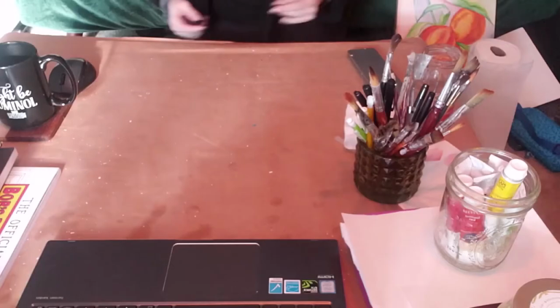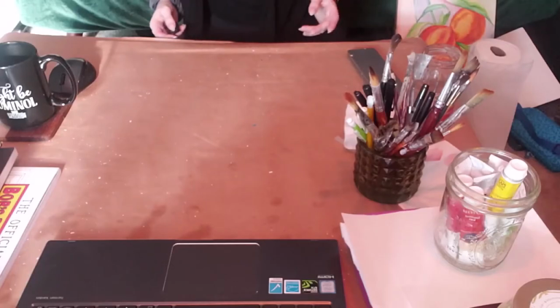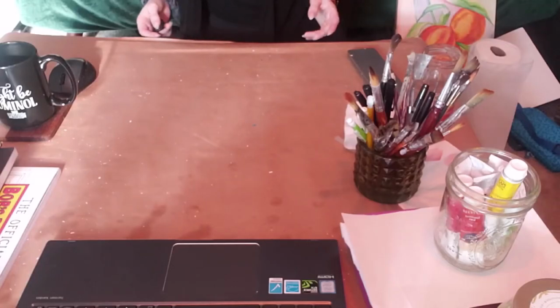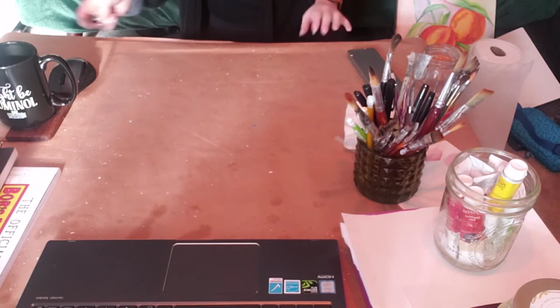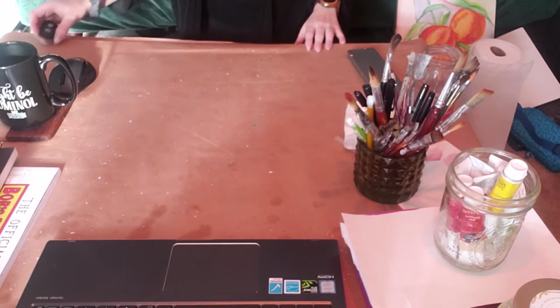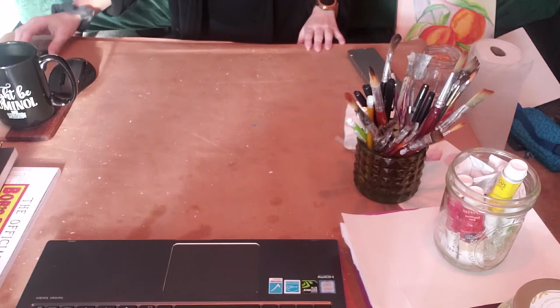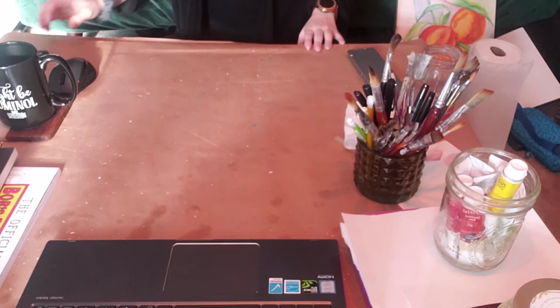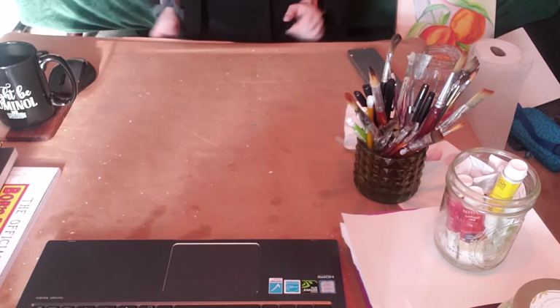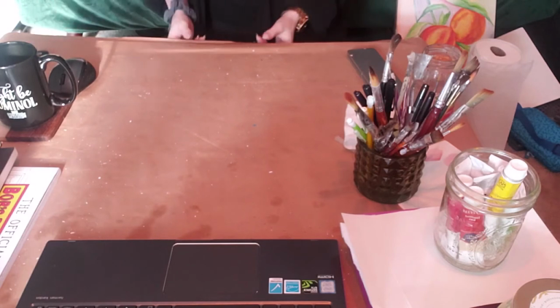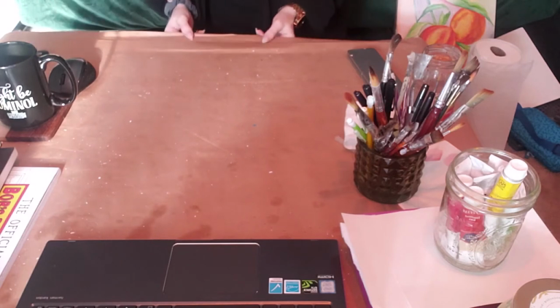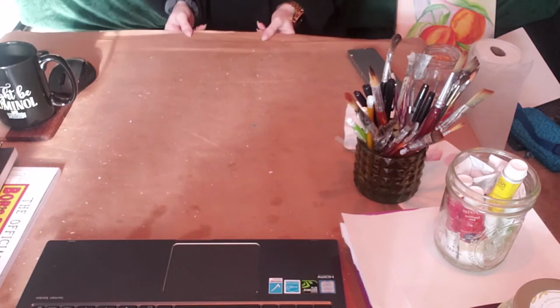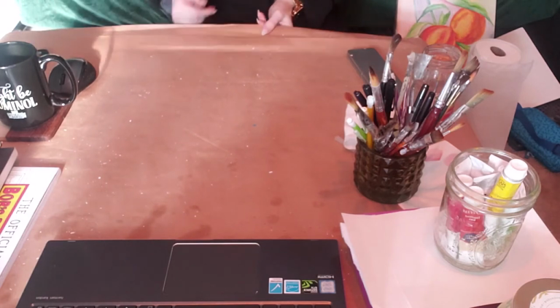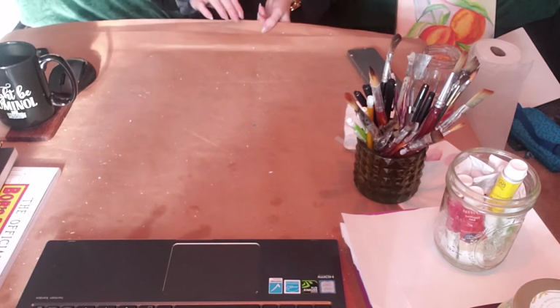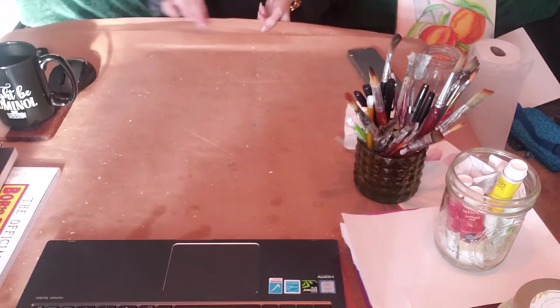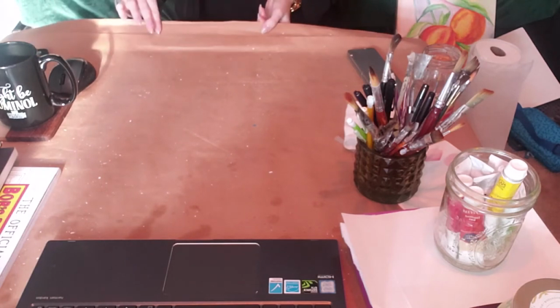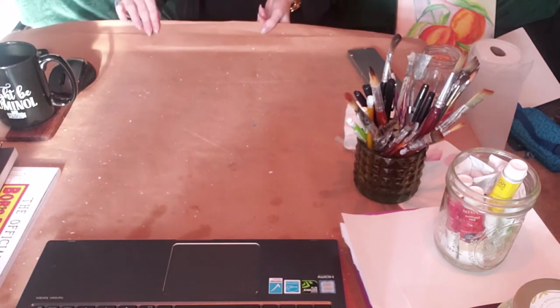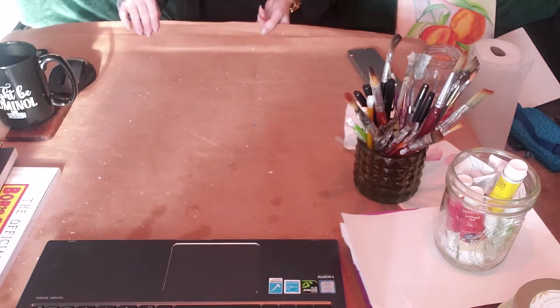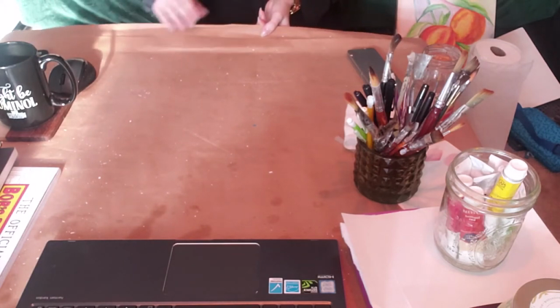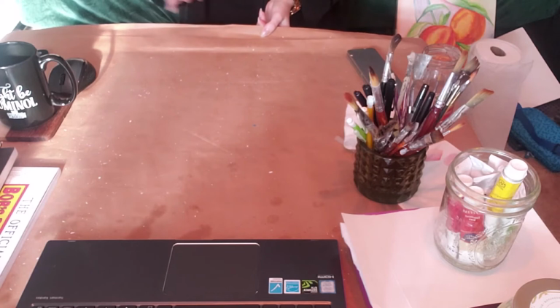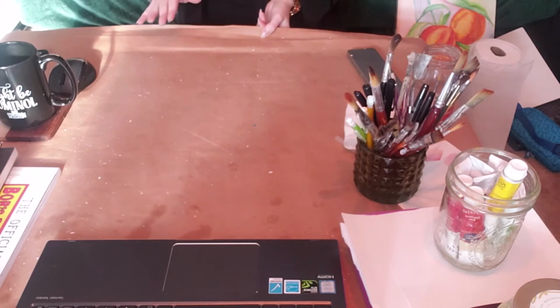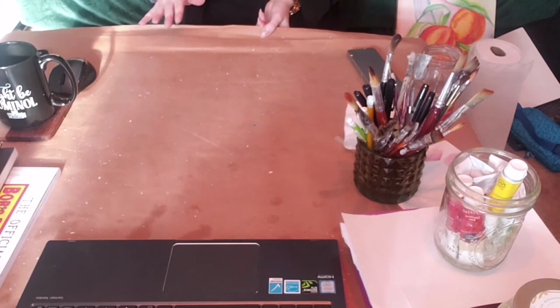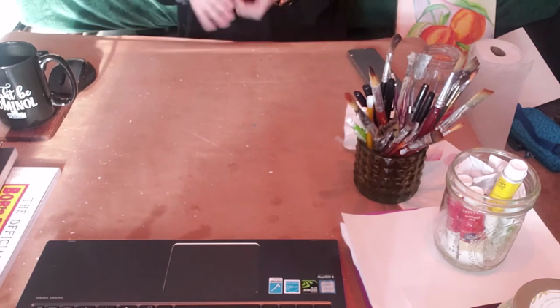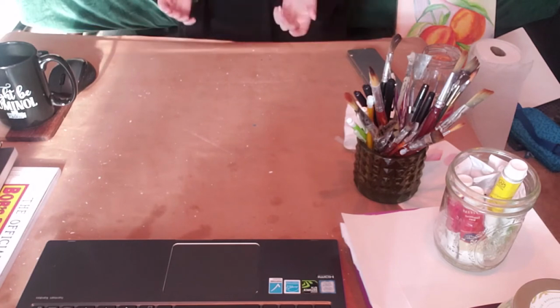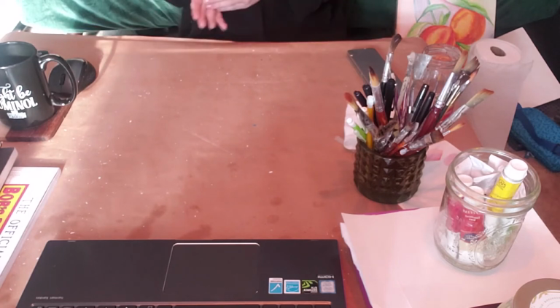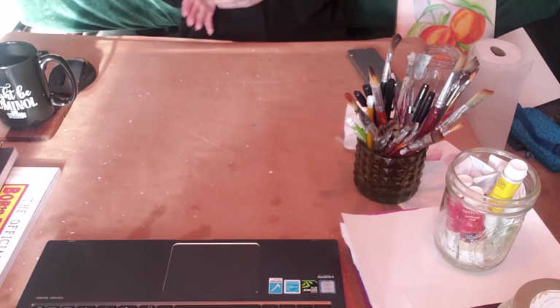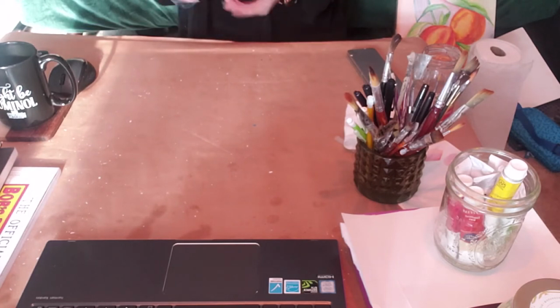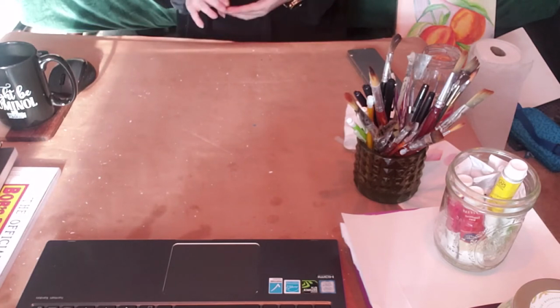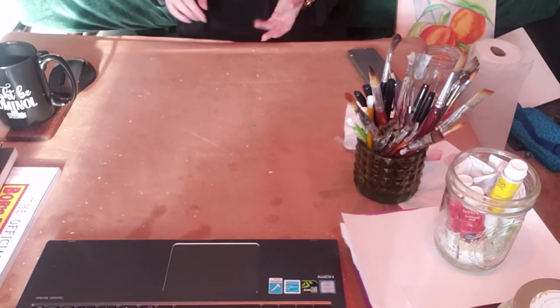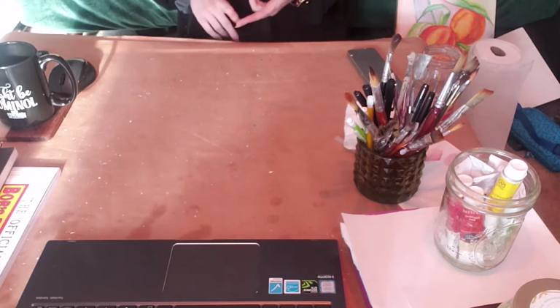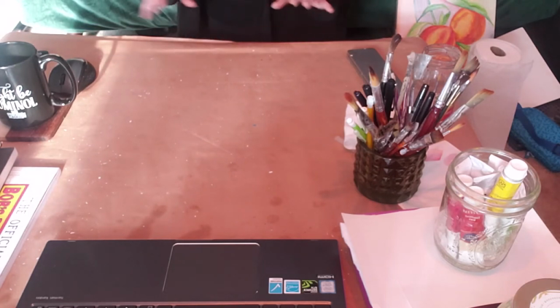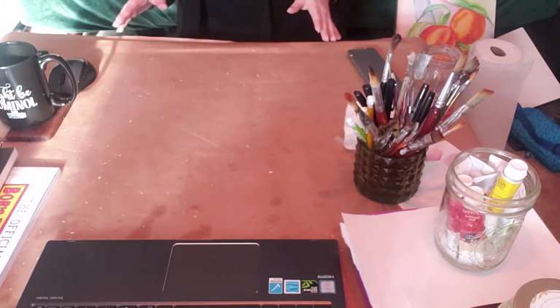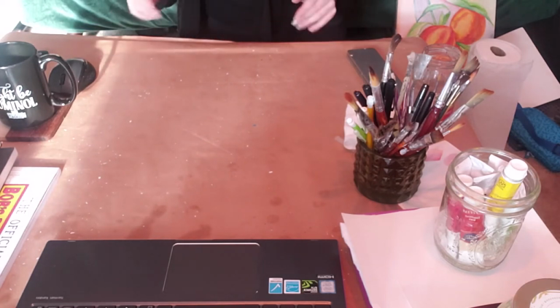First we're going to start out by listing all the stuff that we have. I've covered my table in thick craft paper — any sort of covering you have will do just fine: newspapers, plastic, whatever you've got.